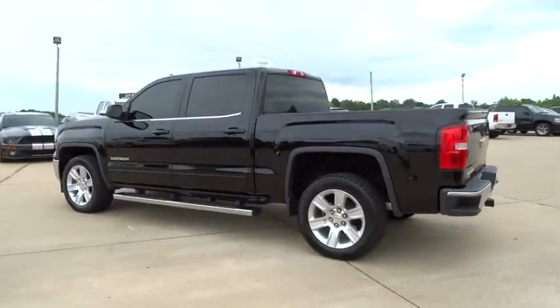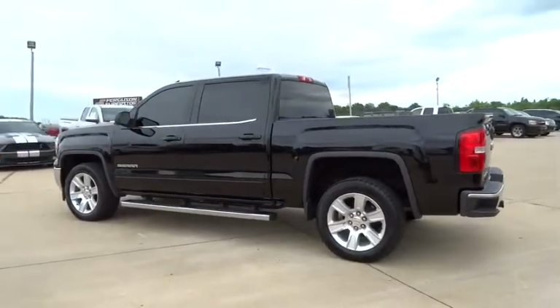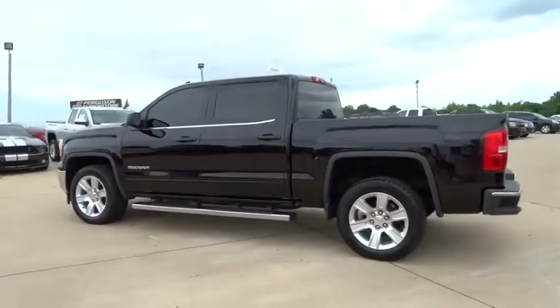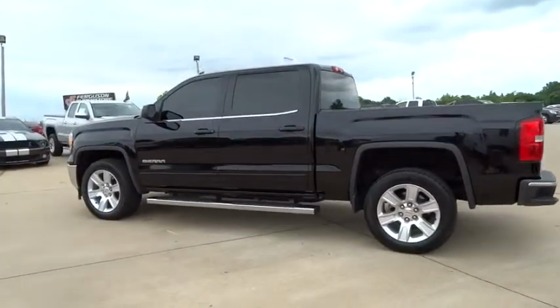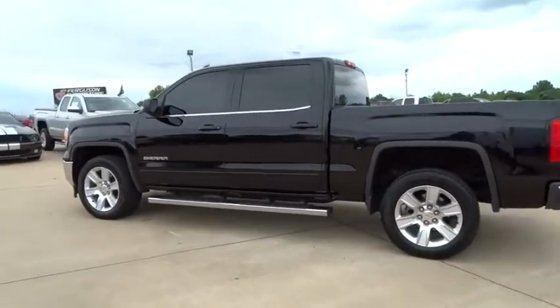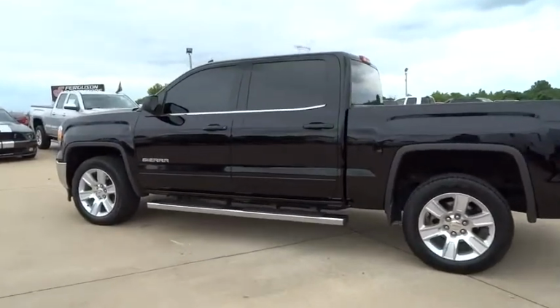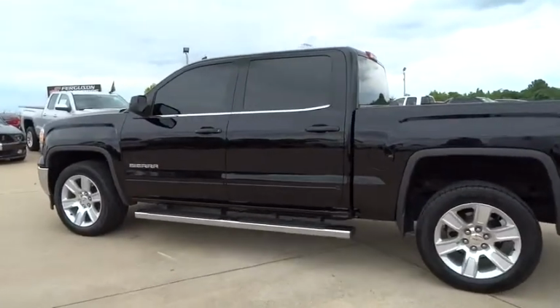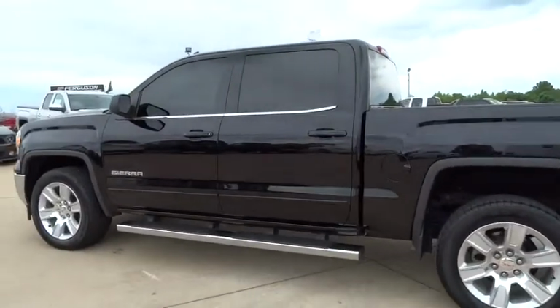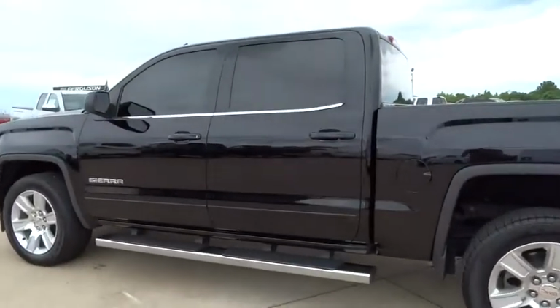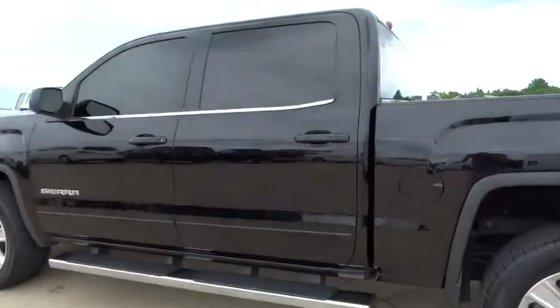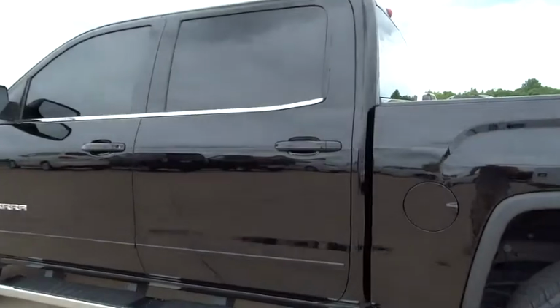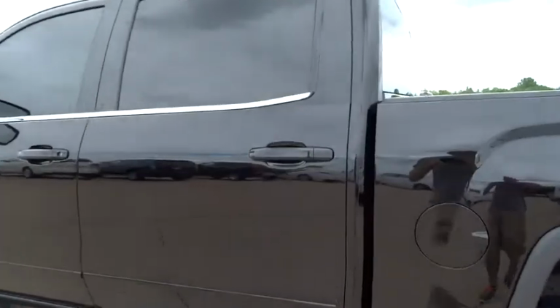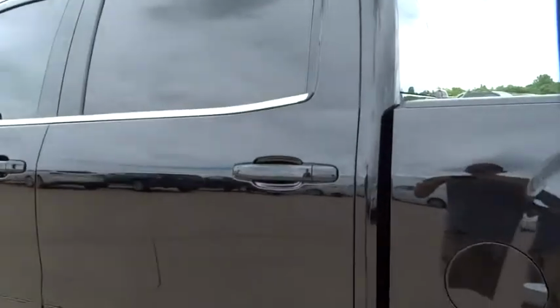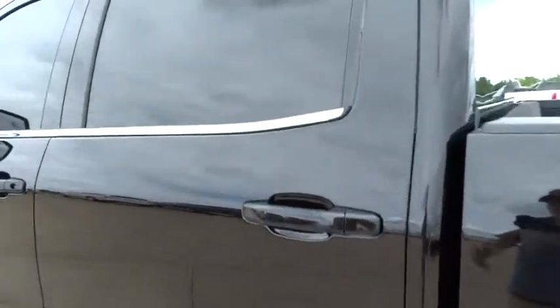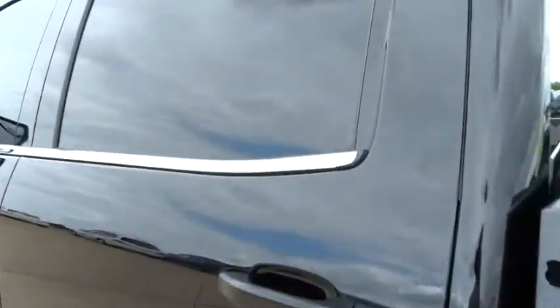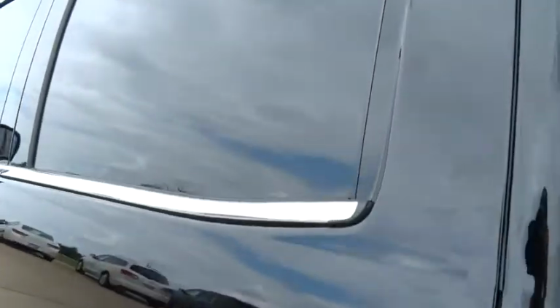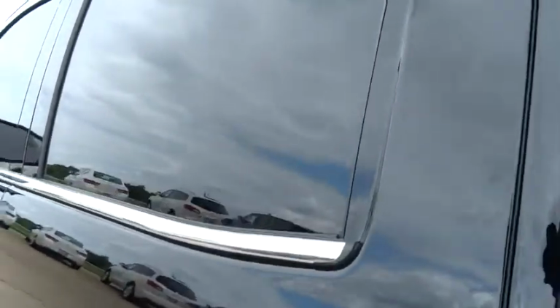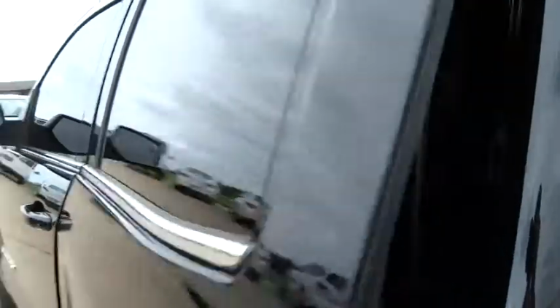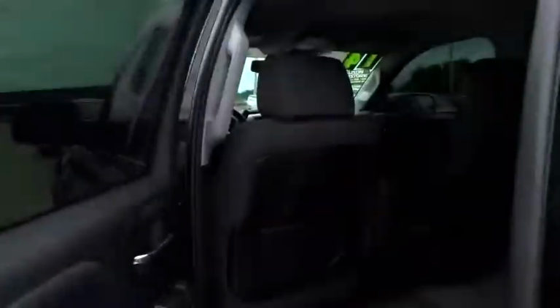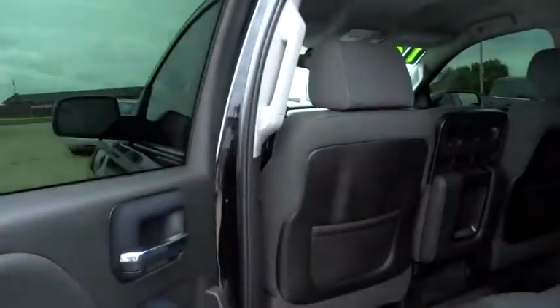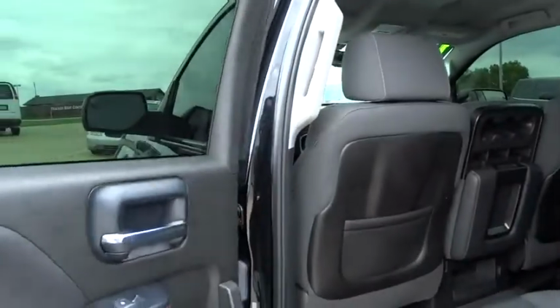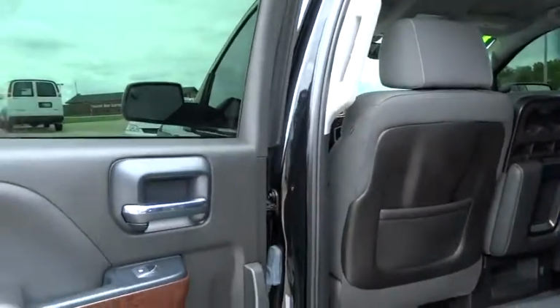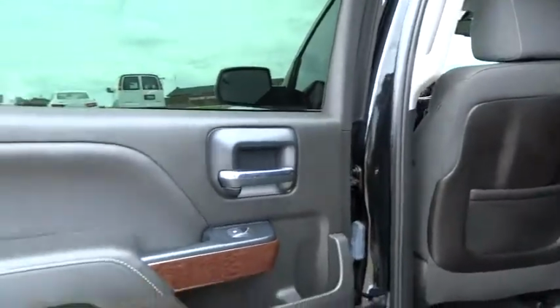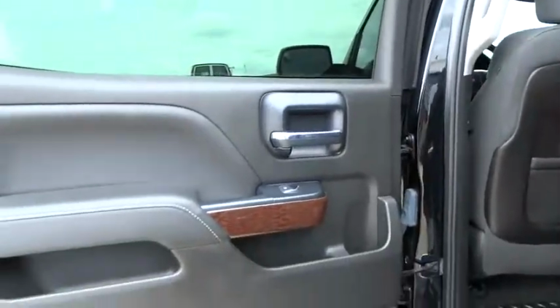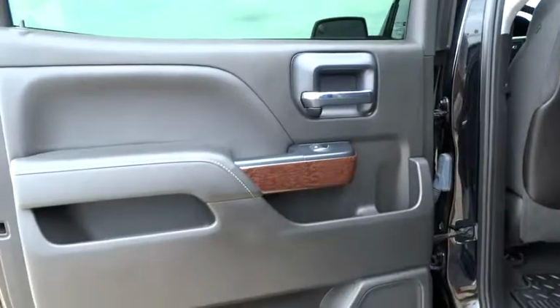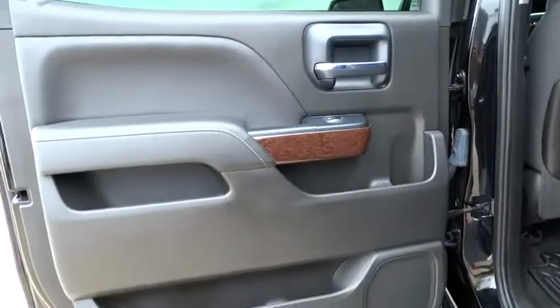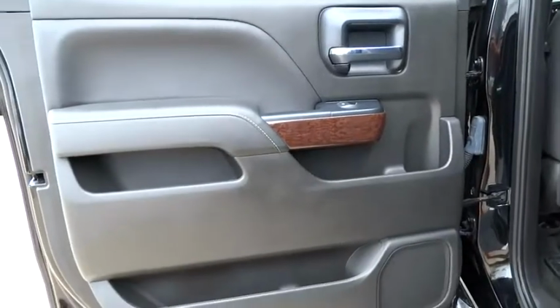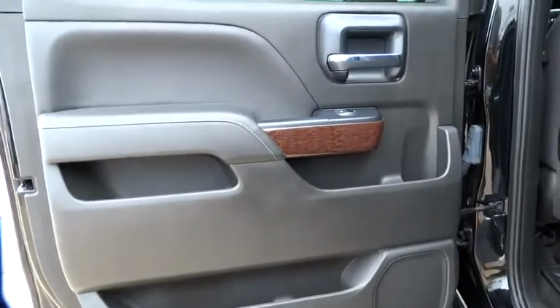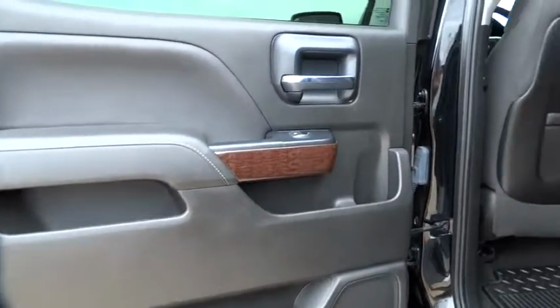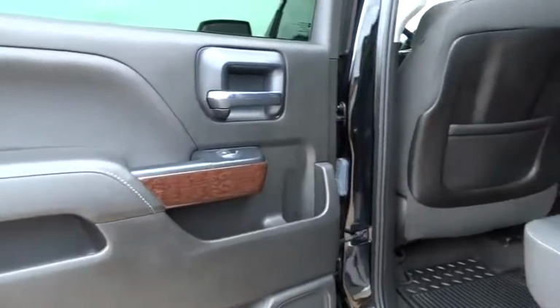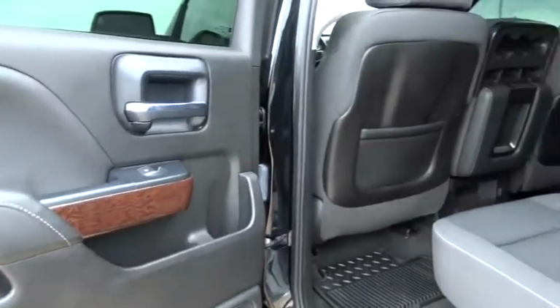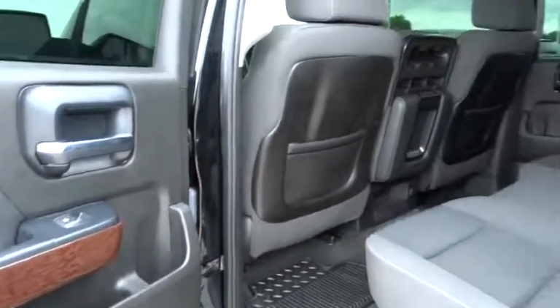This vehicle has less than 15,000 miles. Here are some of this vehicle's great options: daytime running lamps, rear wheel drive, and a tire pressure monitoring system. Come see the car for yourself.